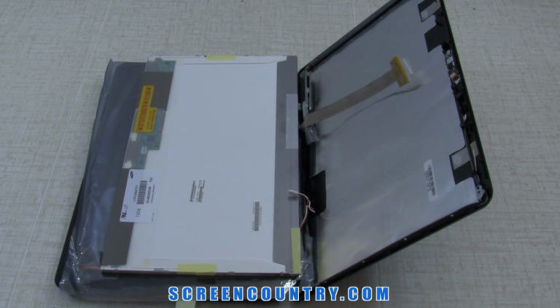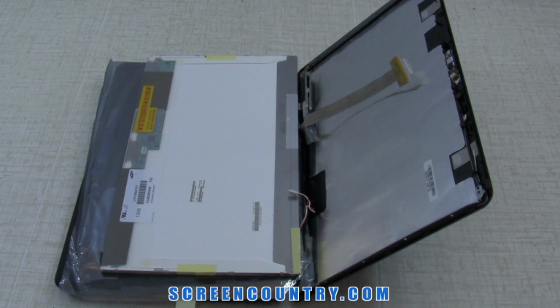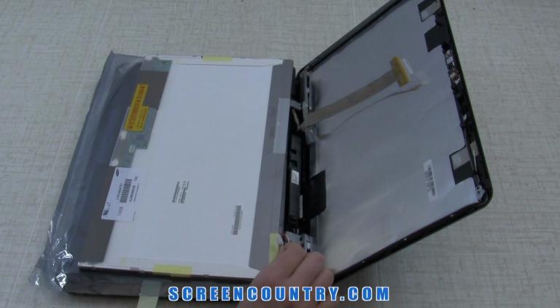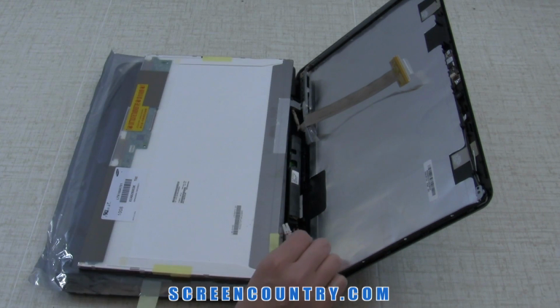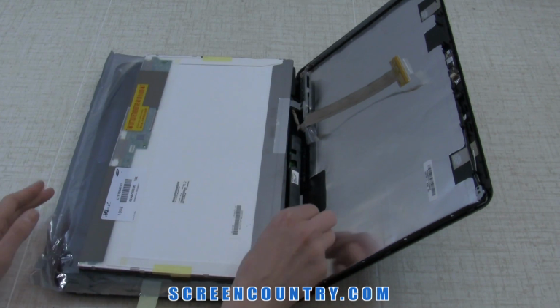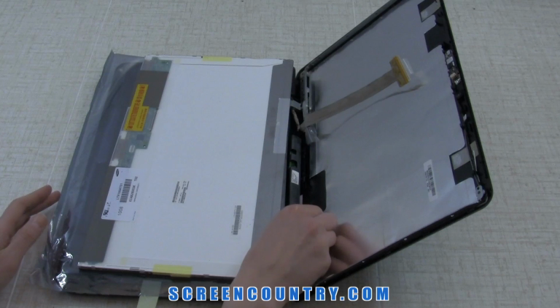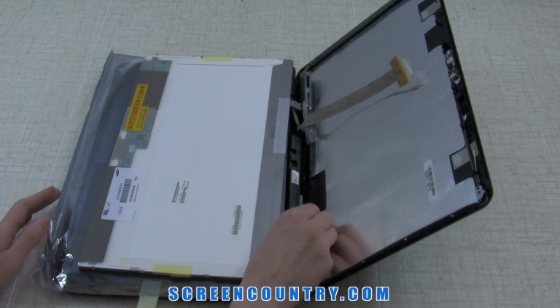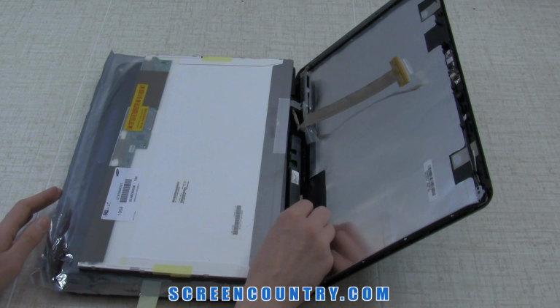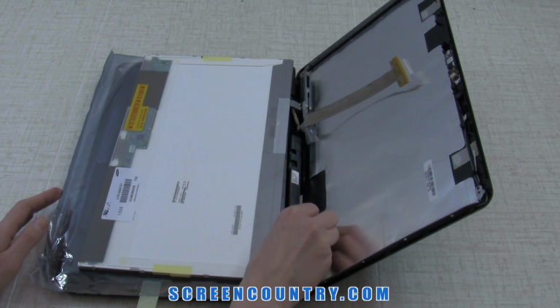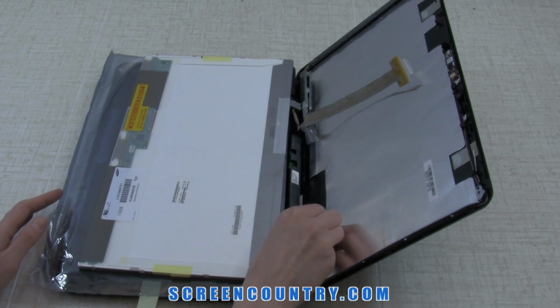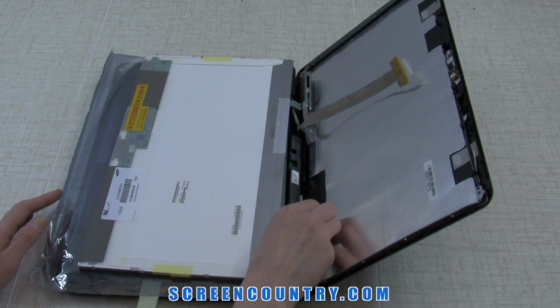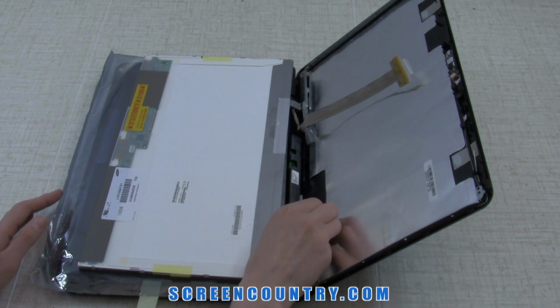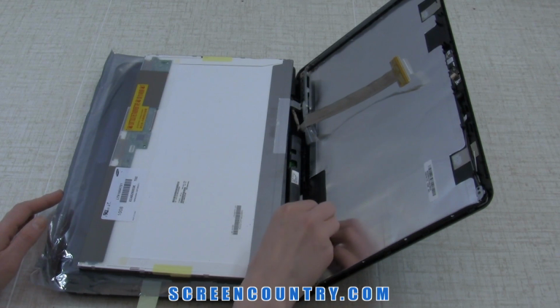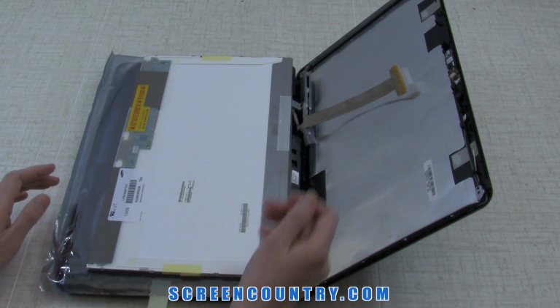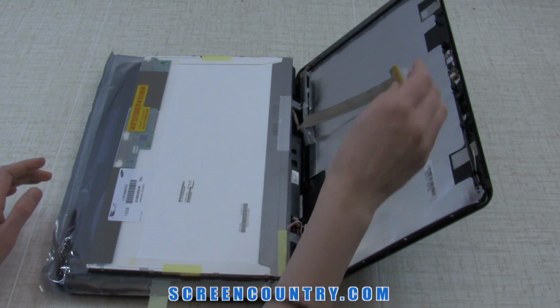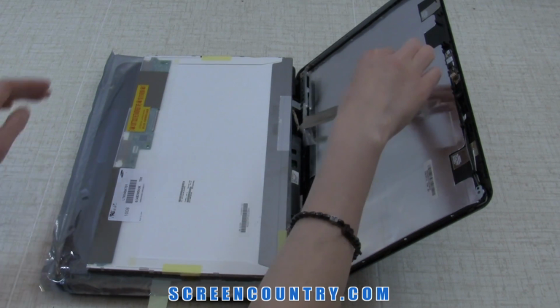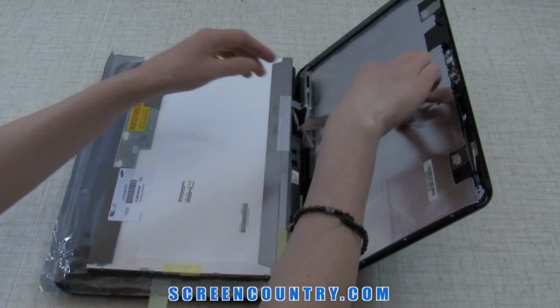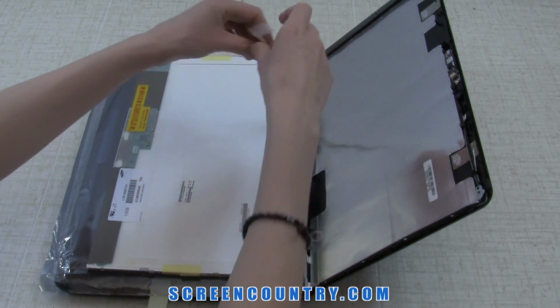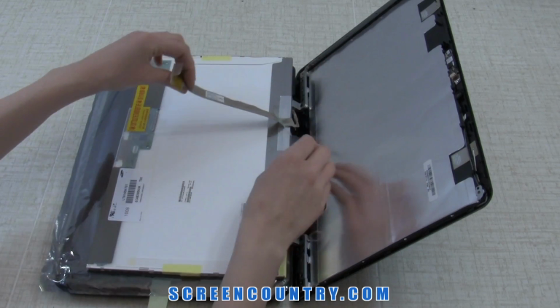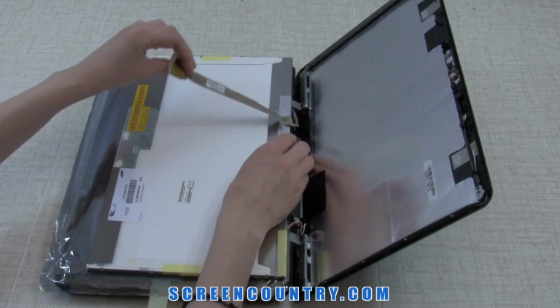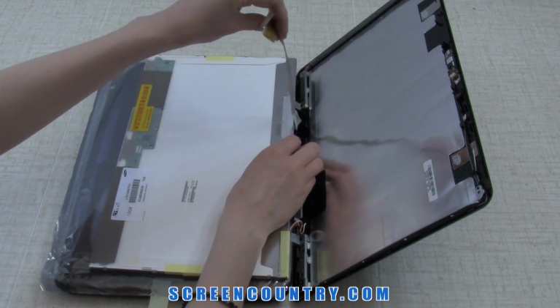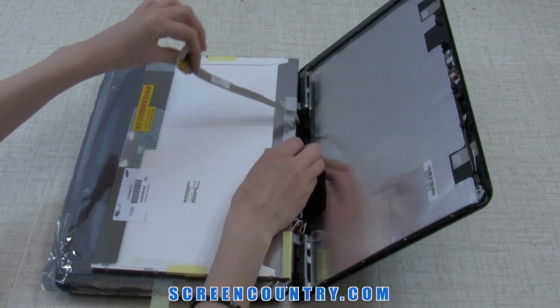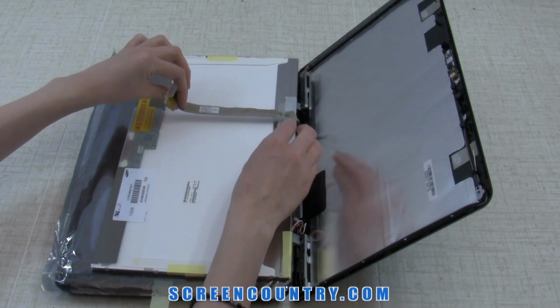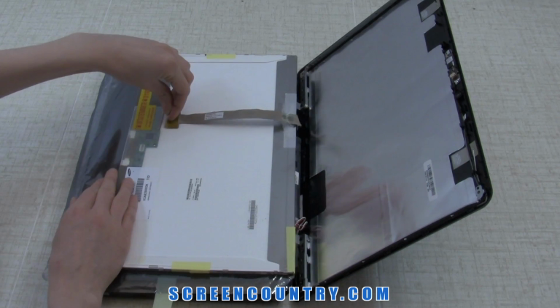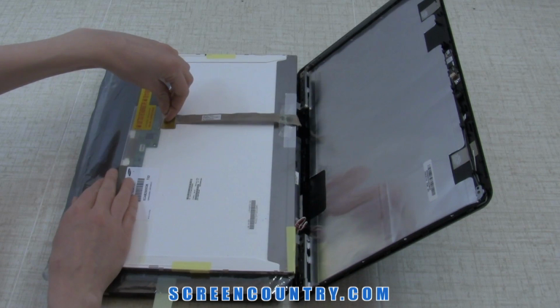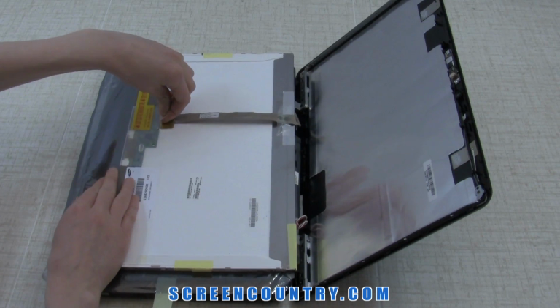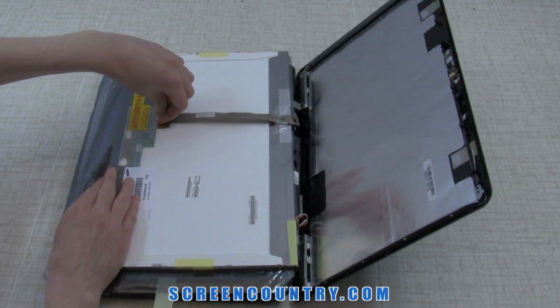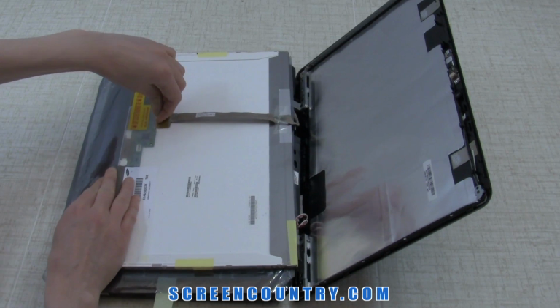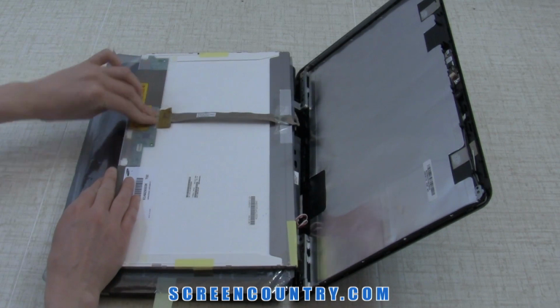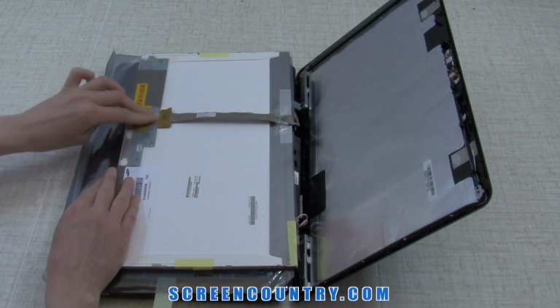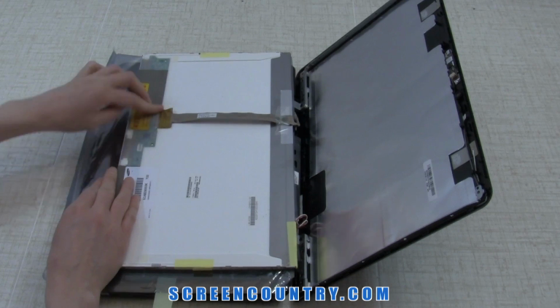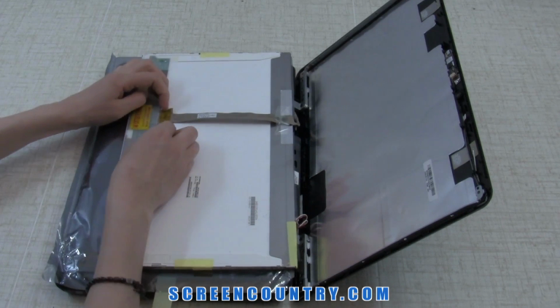Reconnect the inverter. Be extremely careful — all the connectors are very fragile. Reconnect the video cable and secure it with the tape.